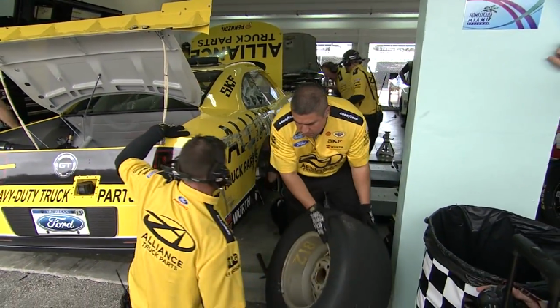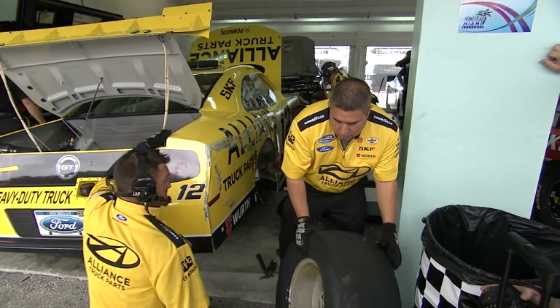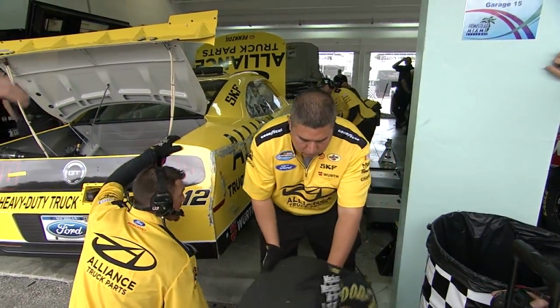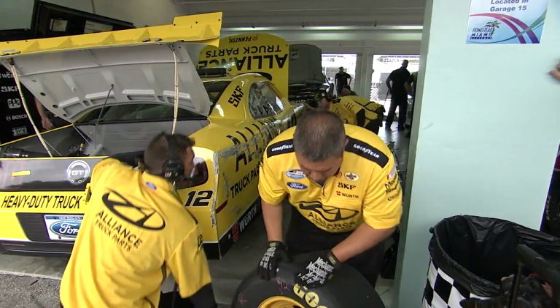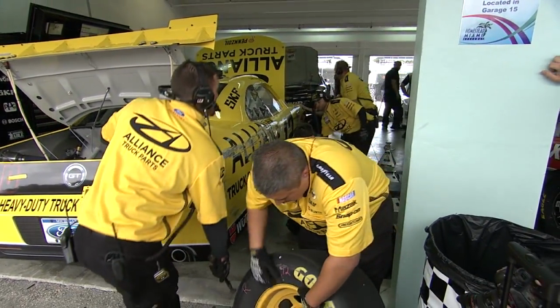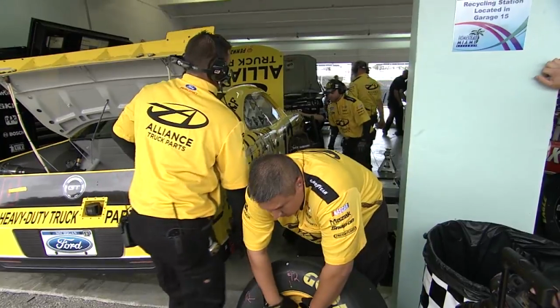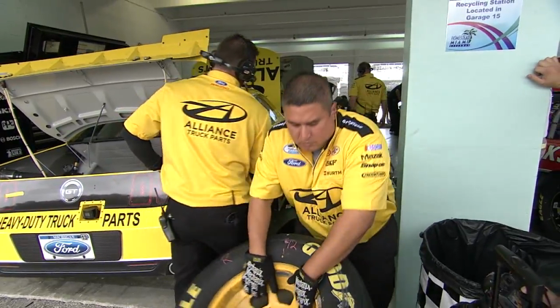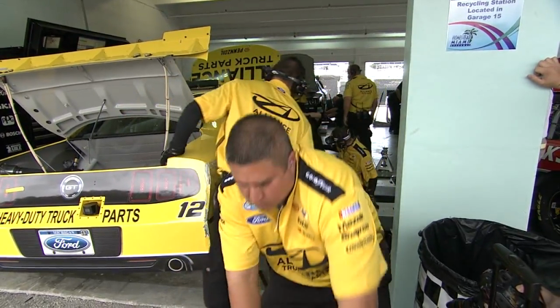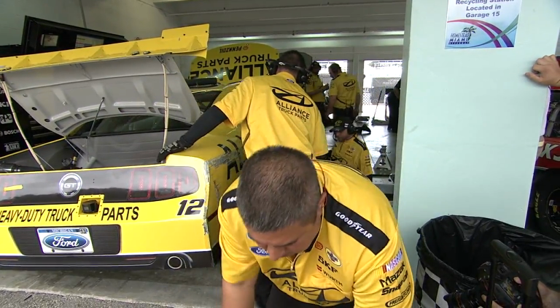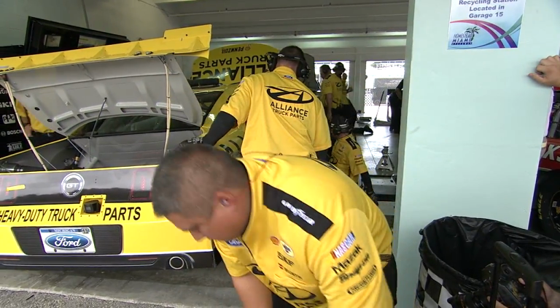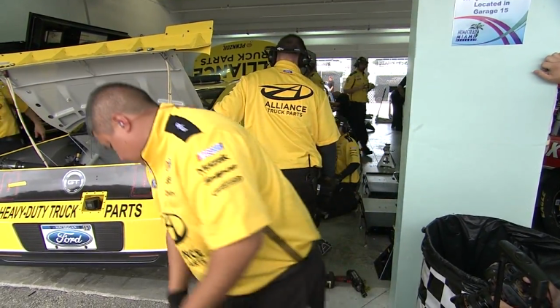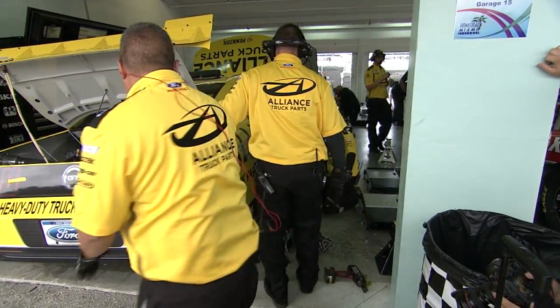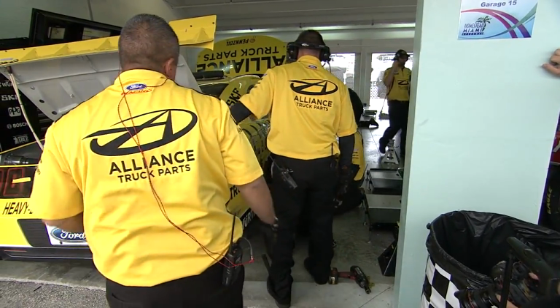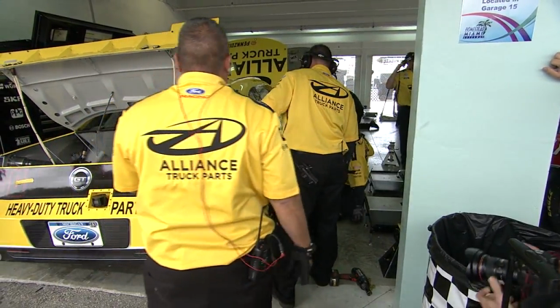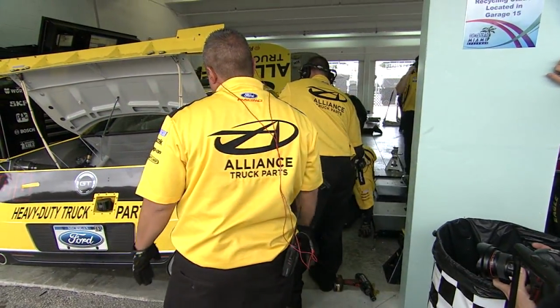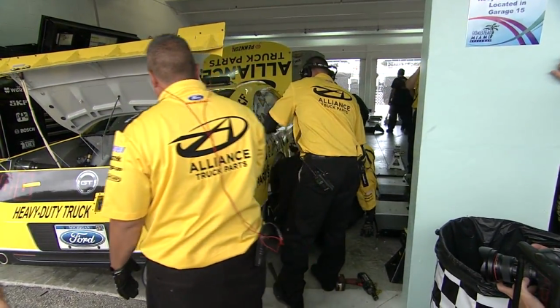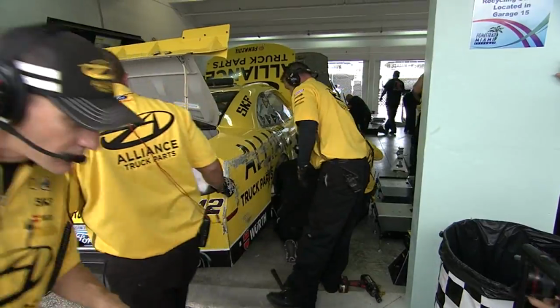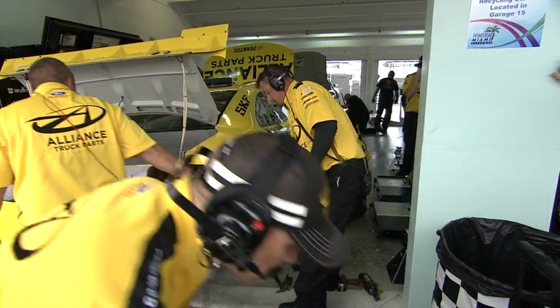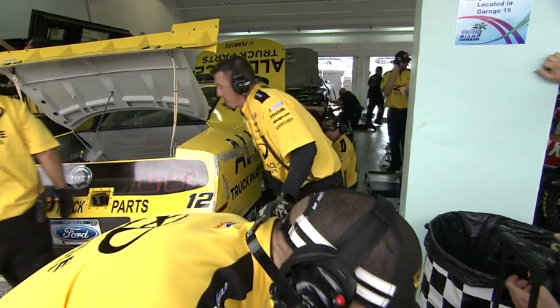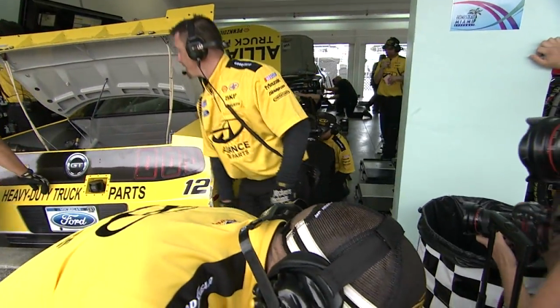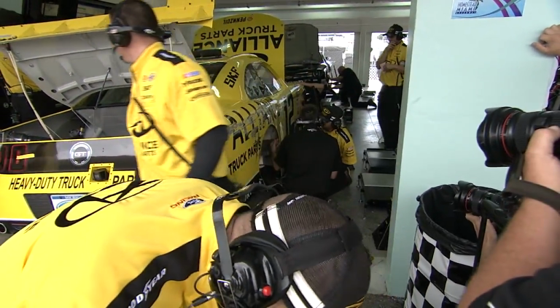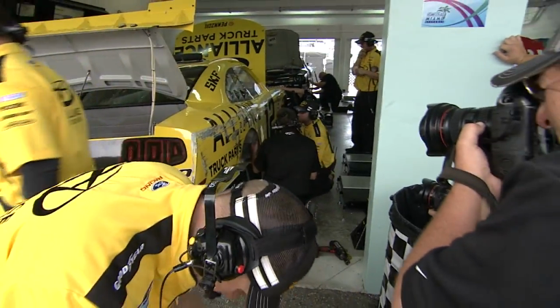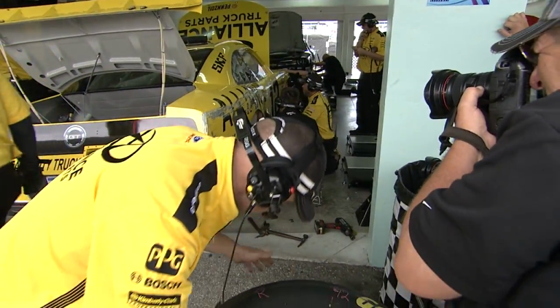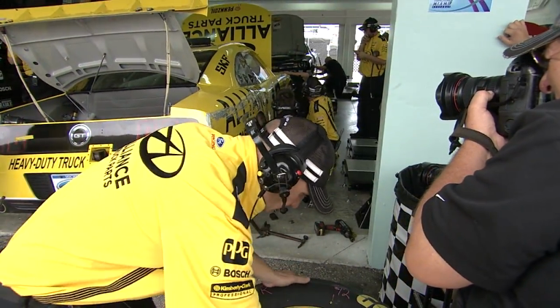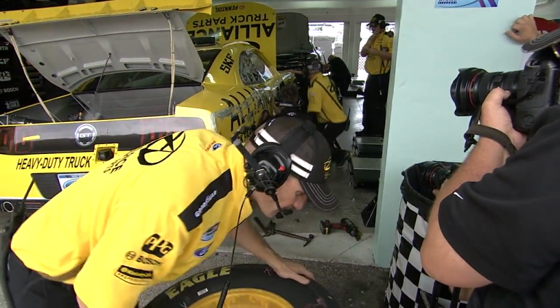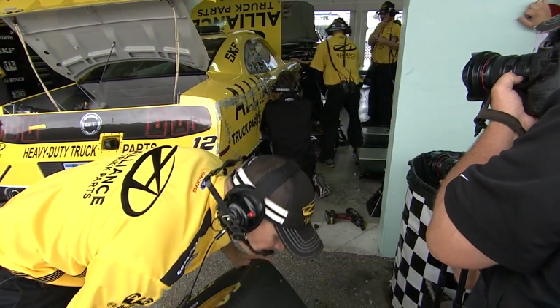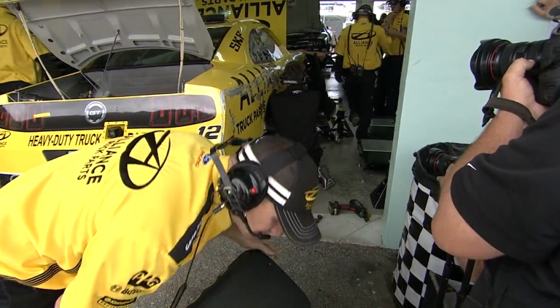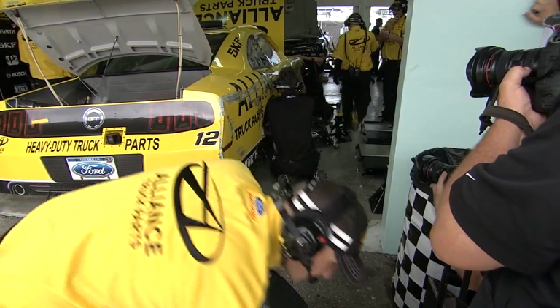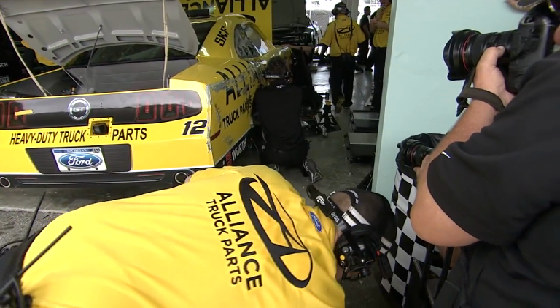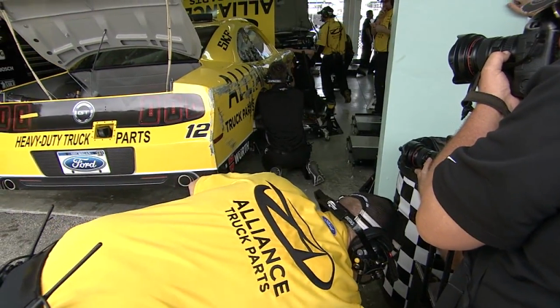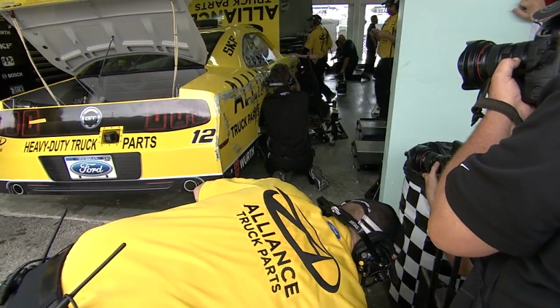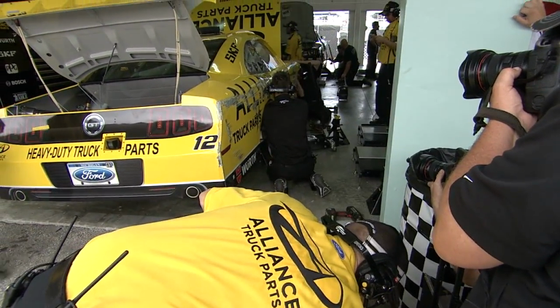Right now they've taken the hammers and bumped that back out, because that side was flat as can be when he pulled in. They're looking underneath to see what the crush panels have done as far as damage. It's not major damage, but as we know, these cars are so aero-sensitive.